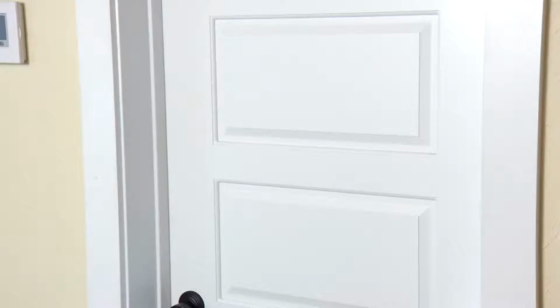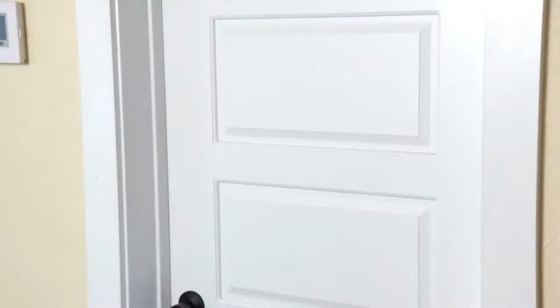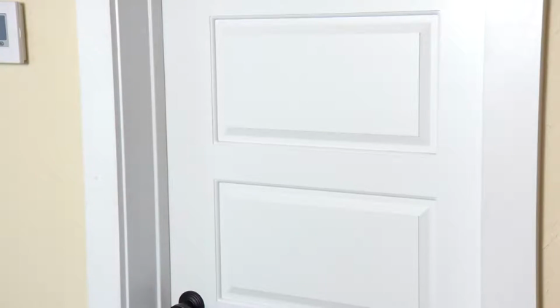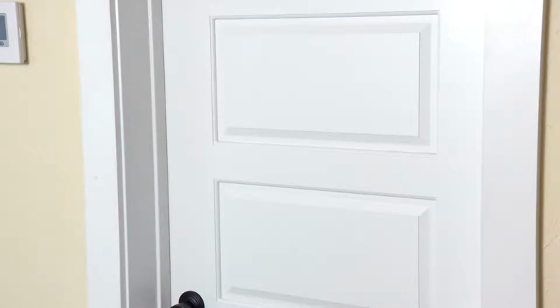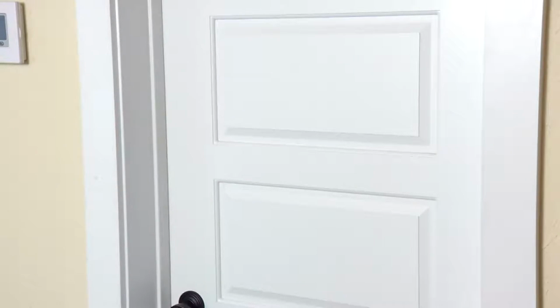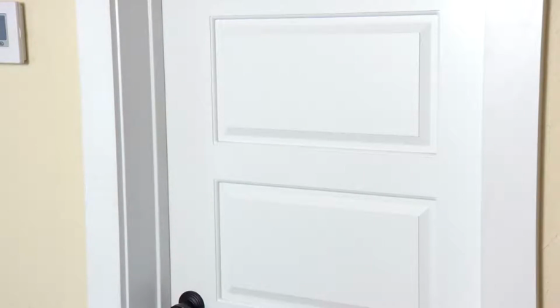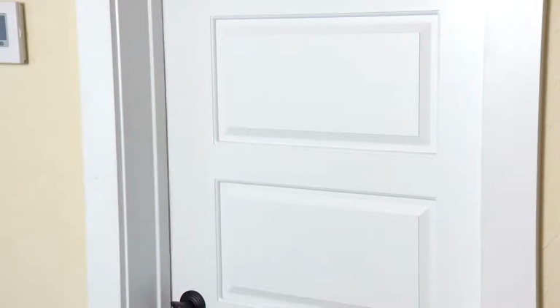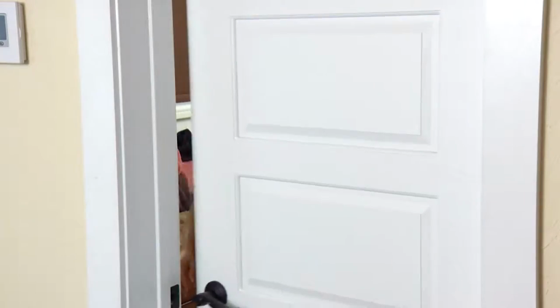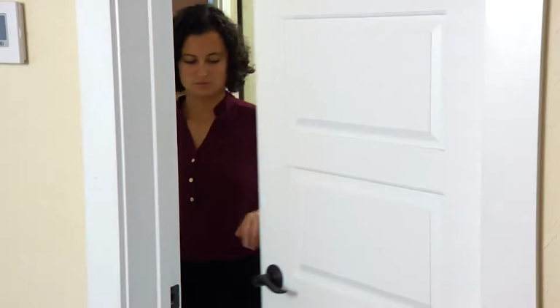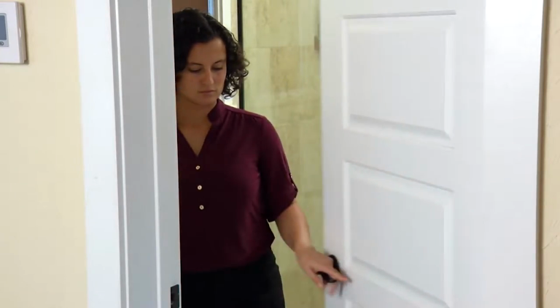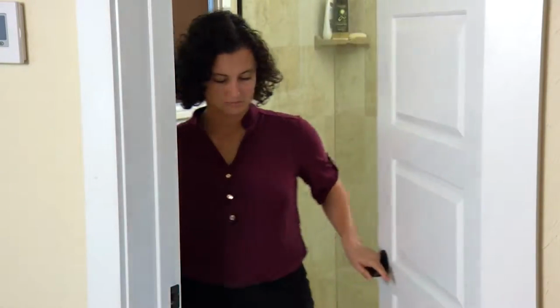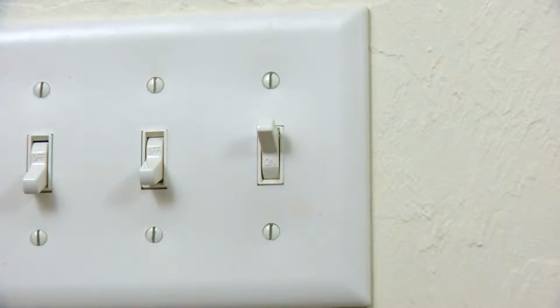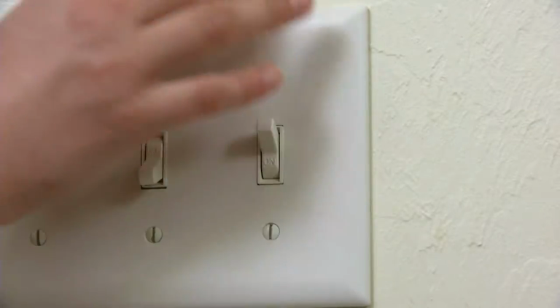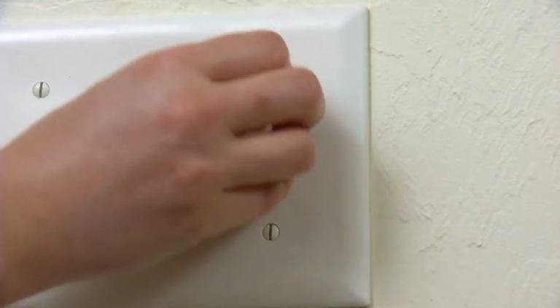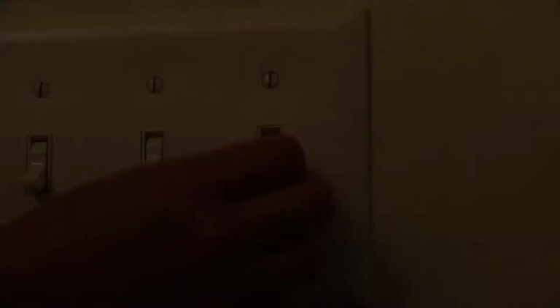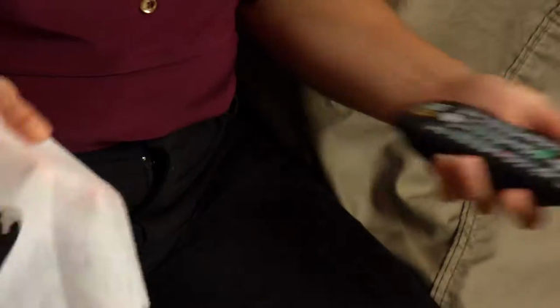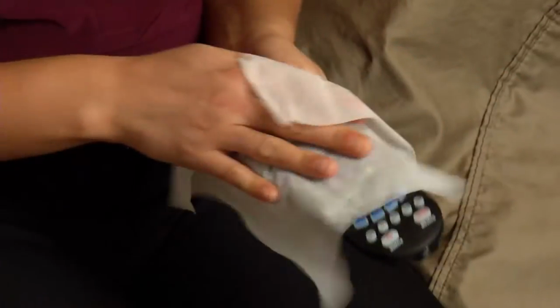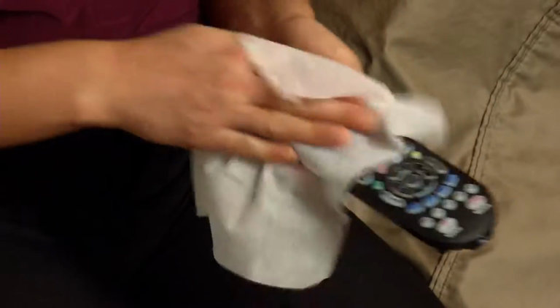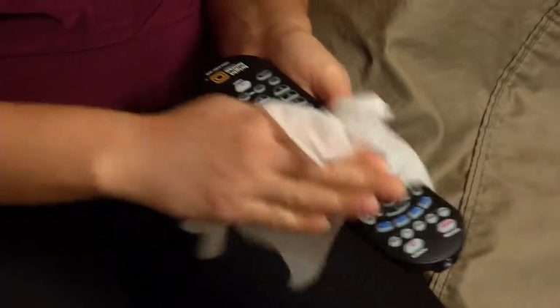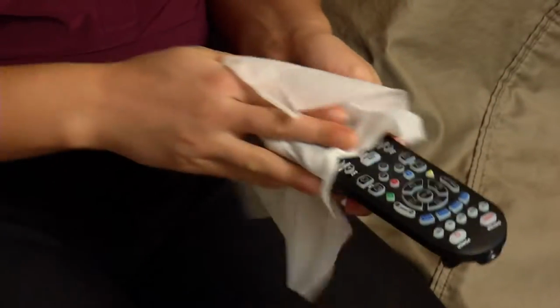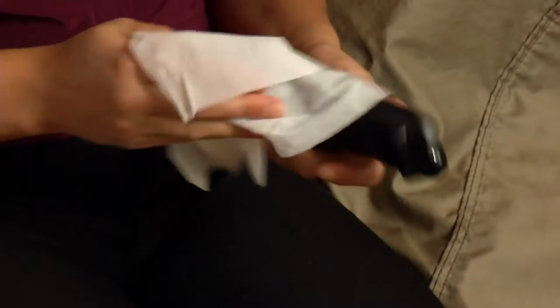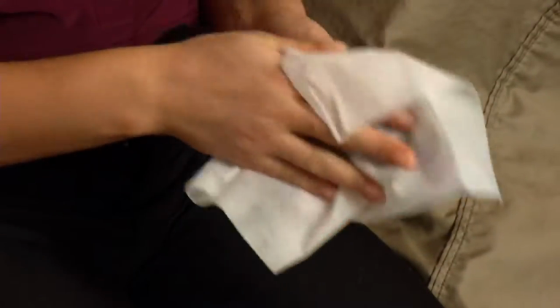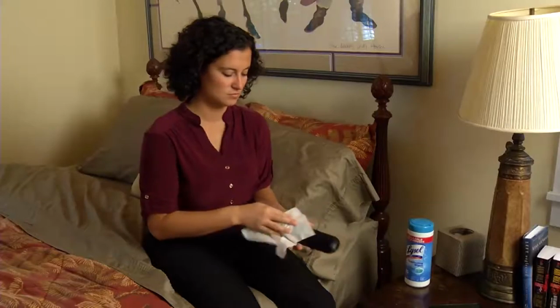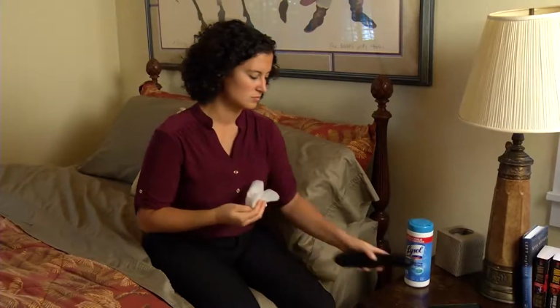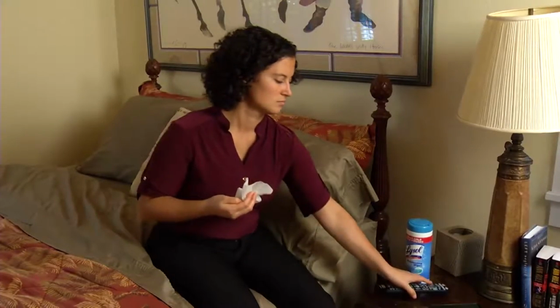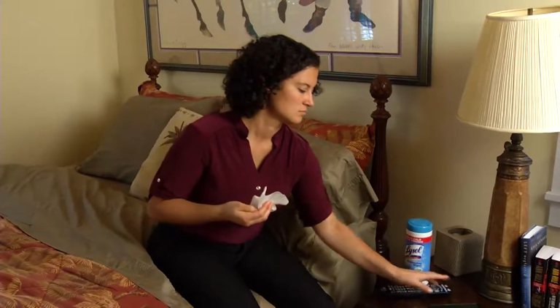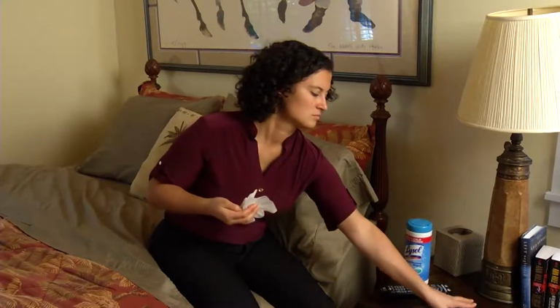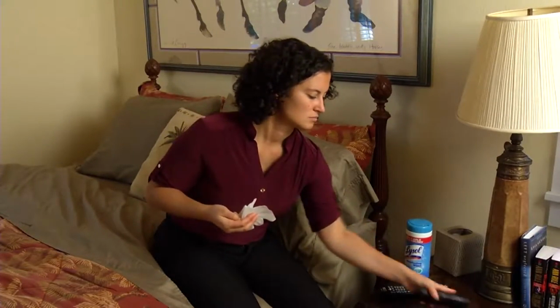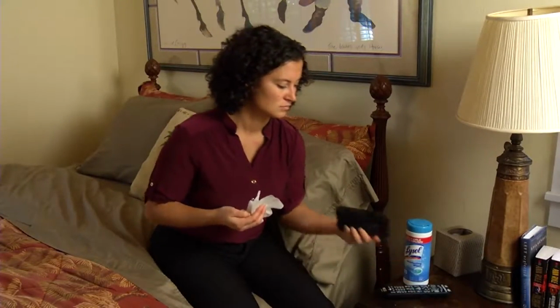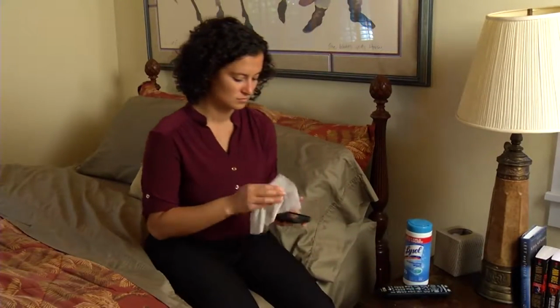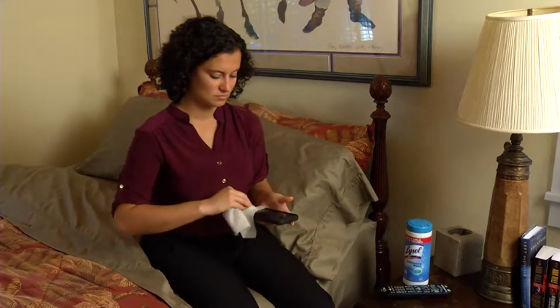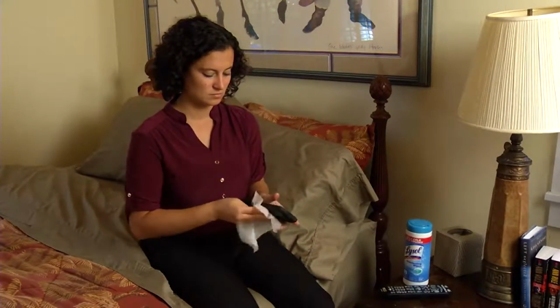Other household areas rife with germs: the bathroom door handle and light switch. And don't forget the remote control and your cell phone. All of these things could use a good wipe down daily.